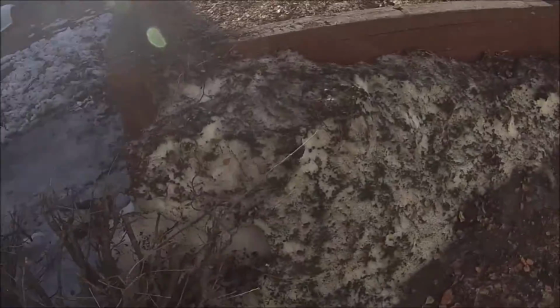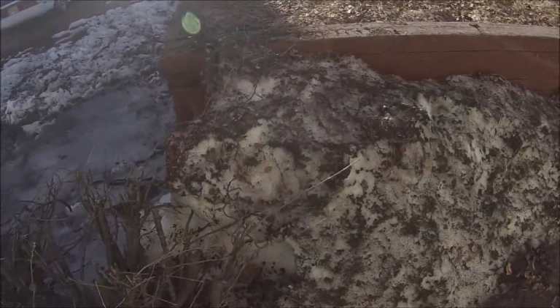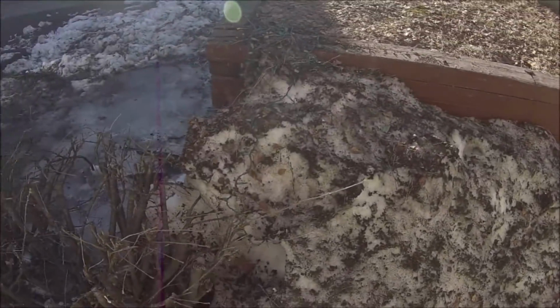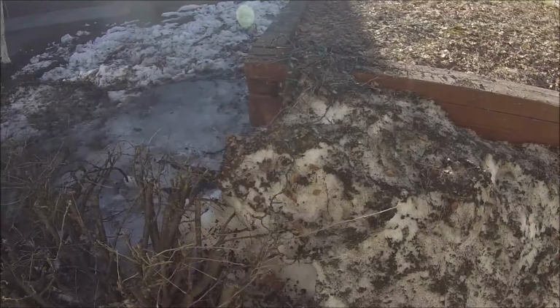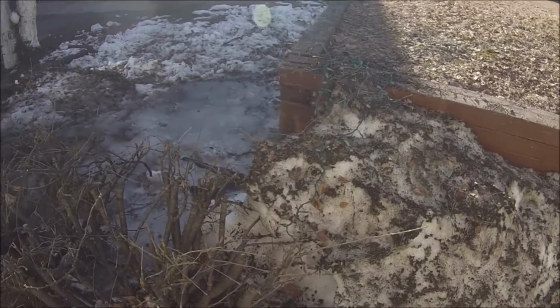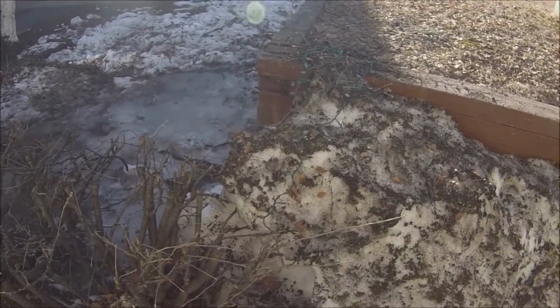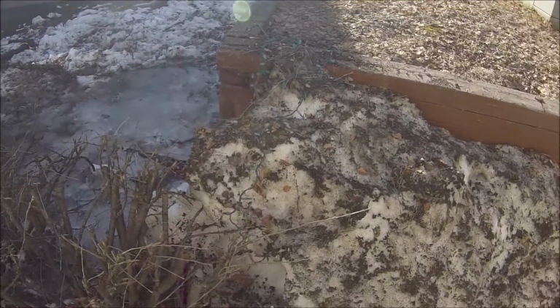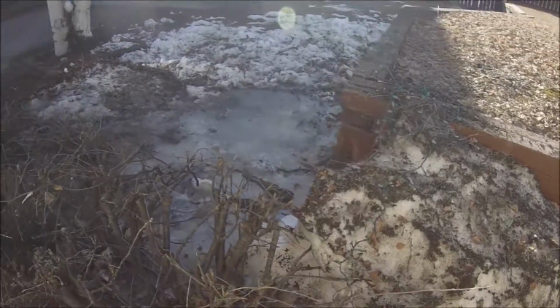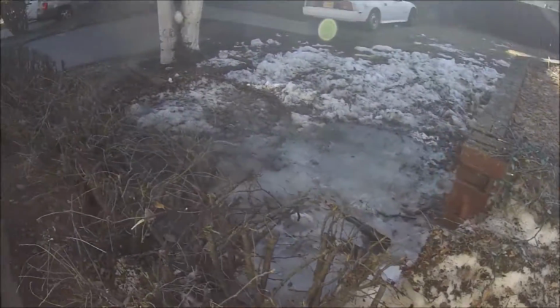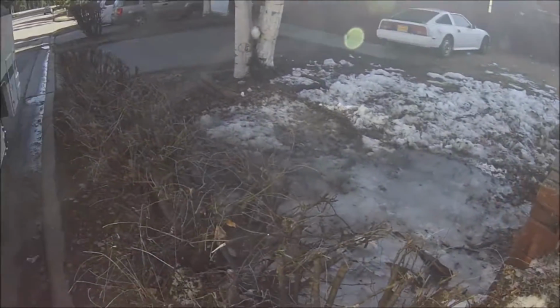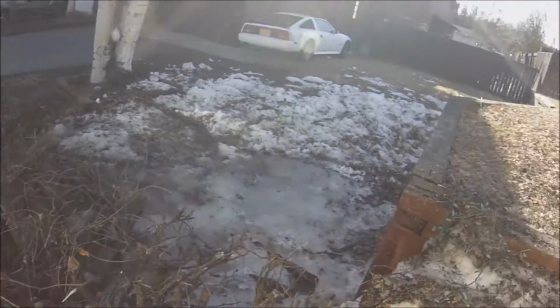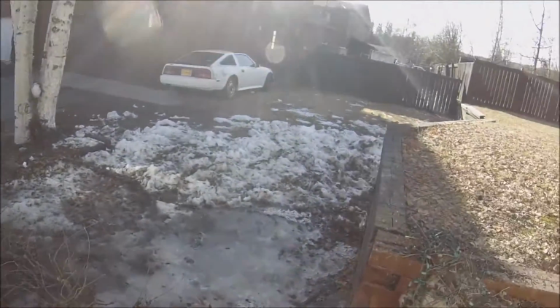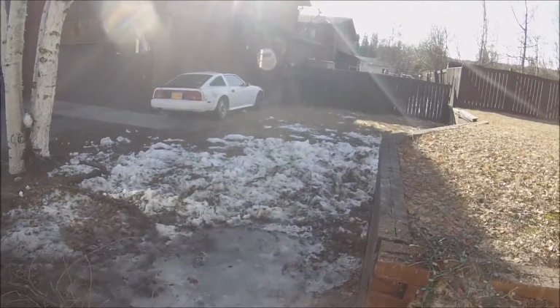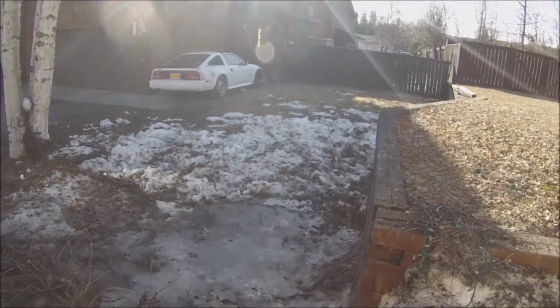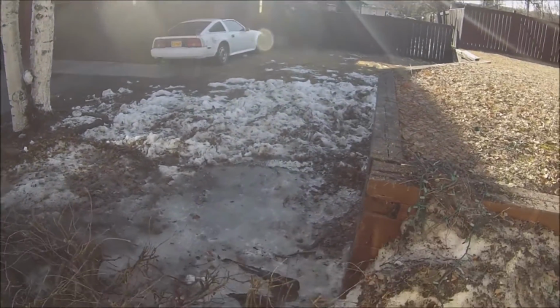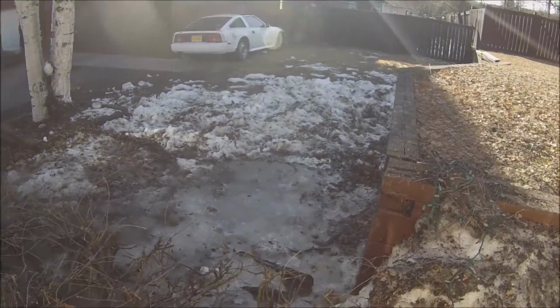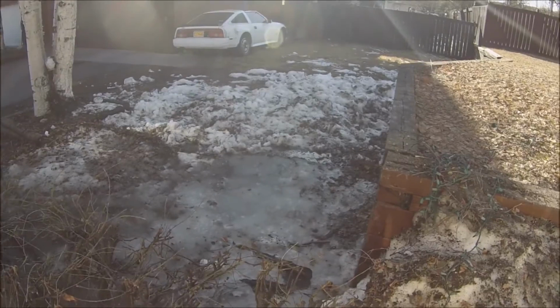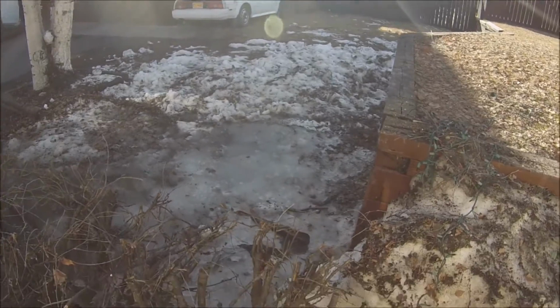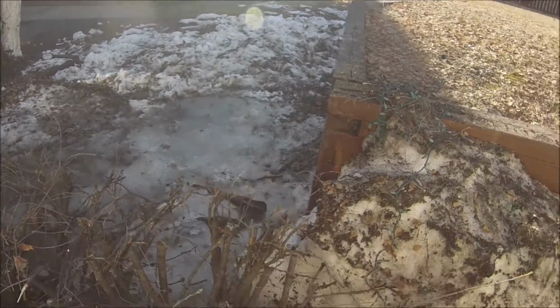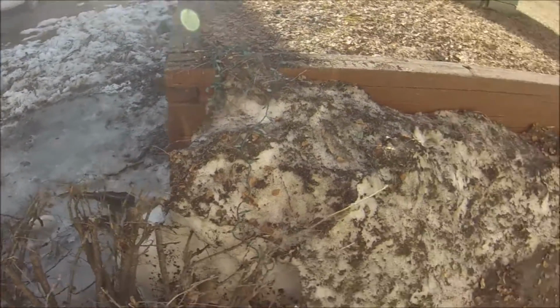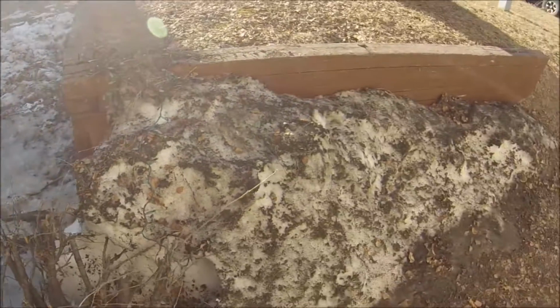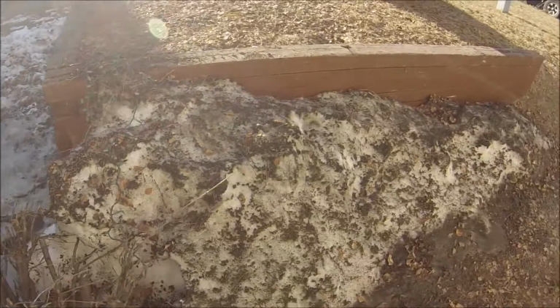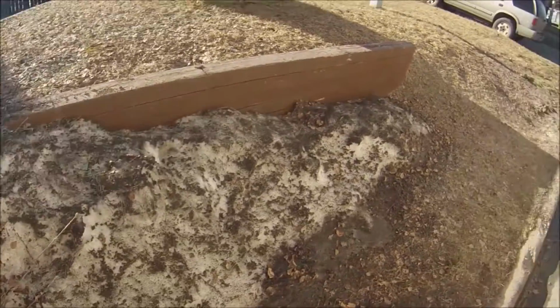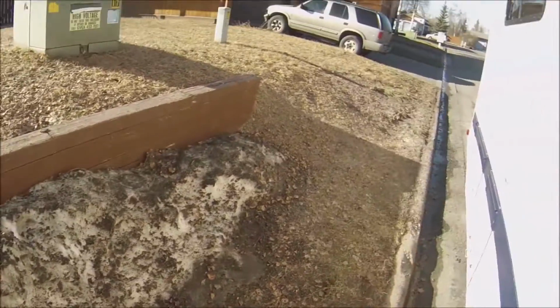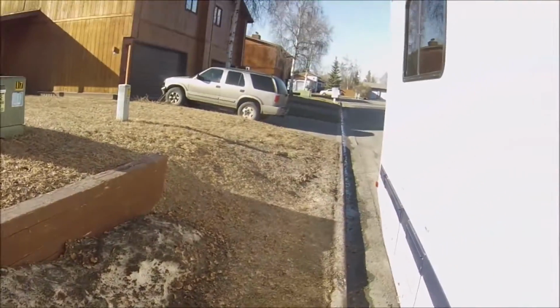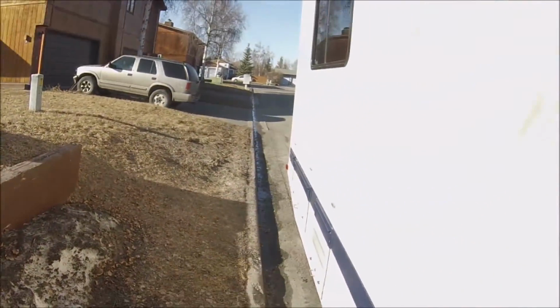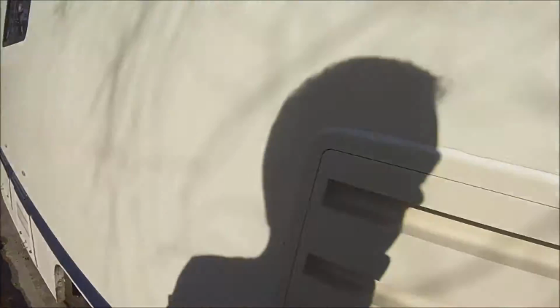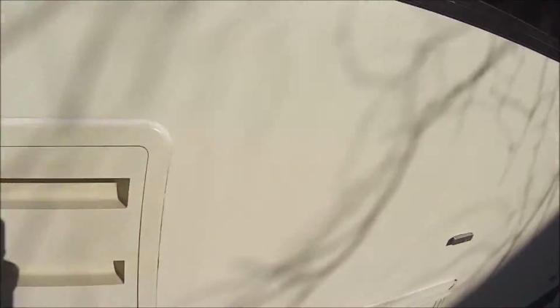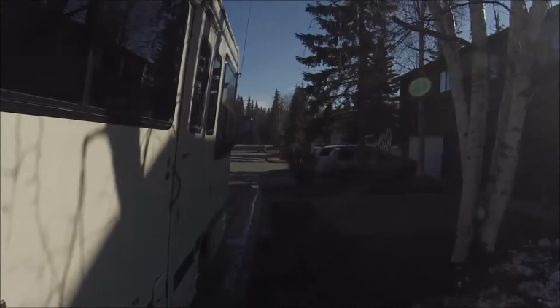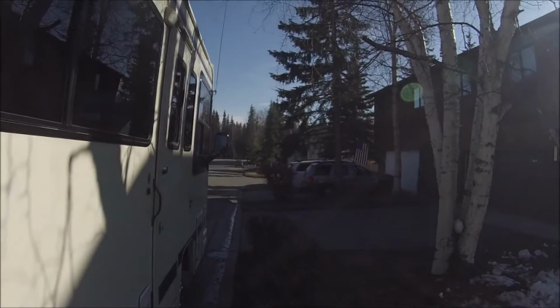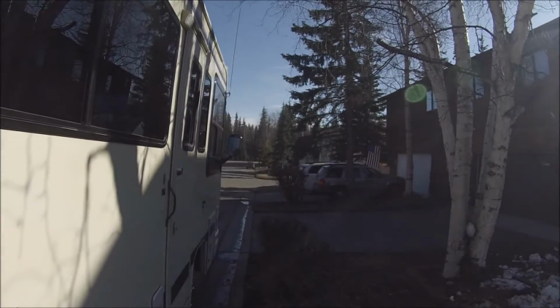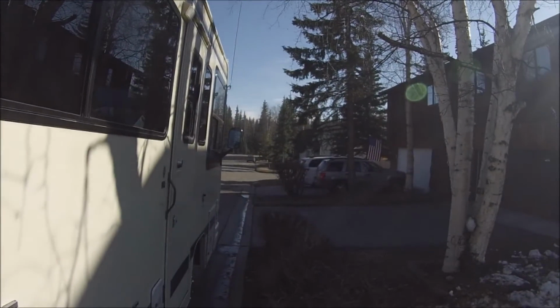Look at that big pile of ice. It did go all the way down. I threw it all out so the sun would melt it — get rid of it. I think it's about the last pile on the street. There's one down there.